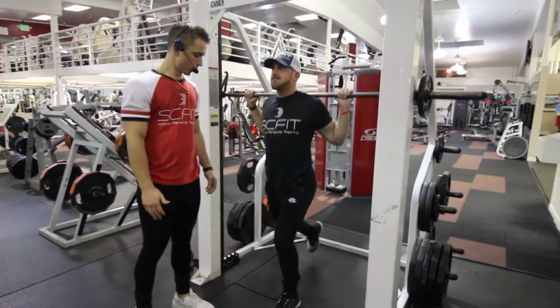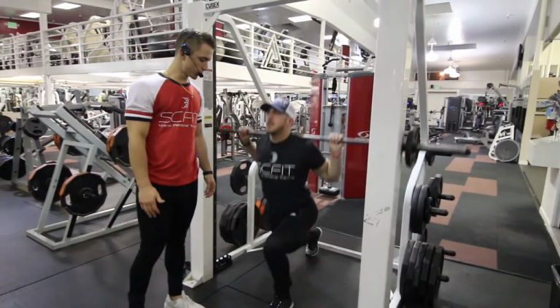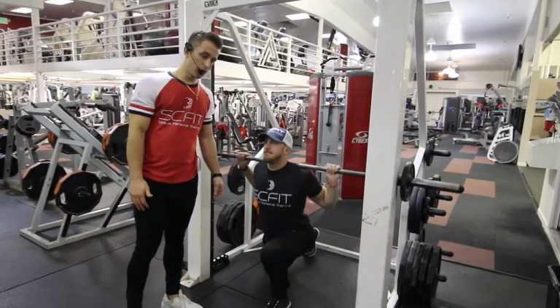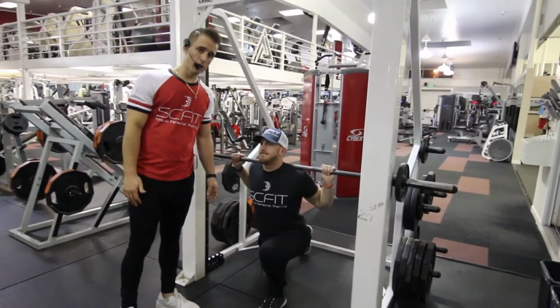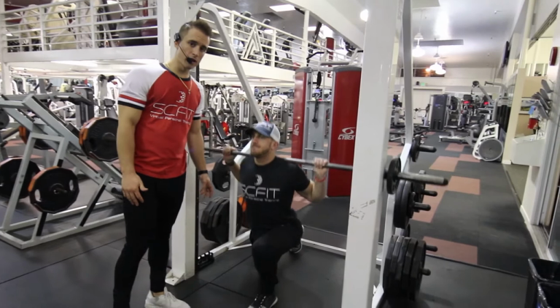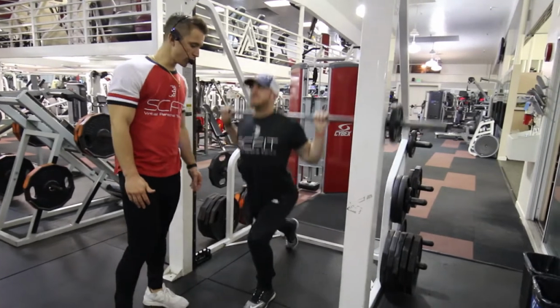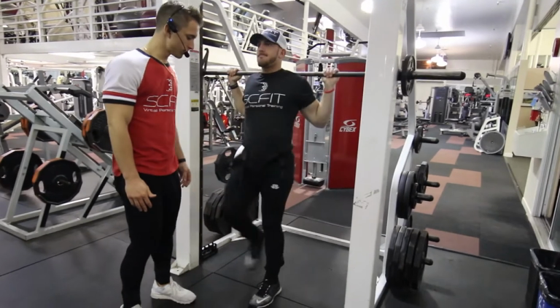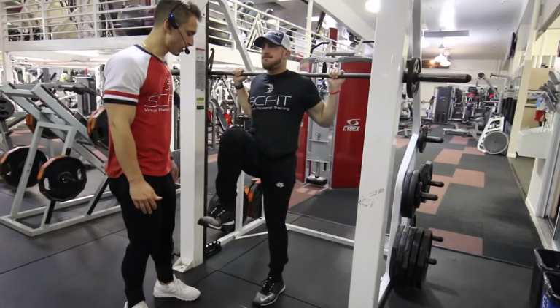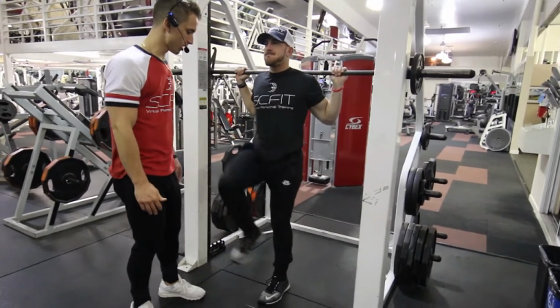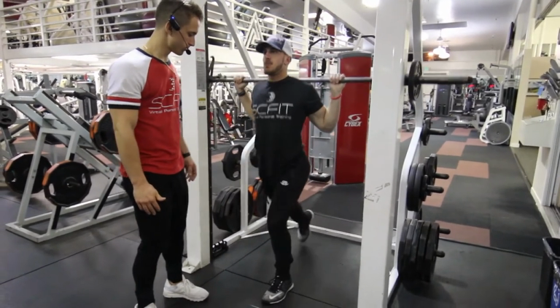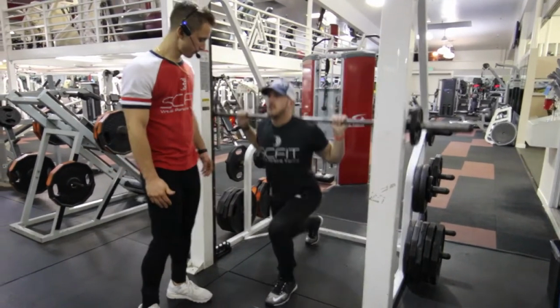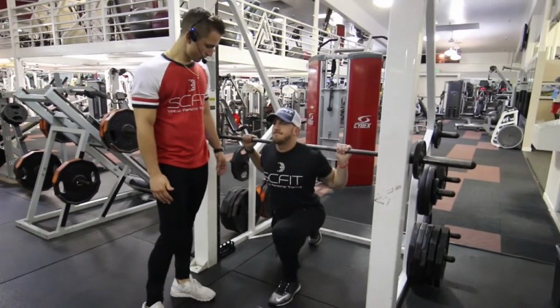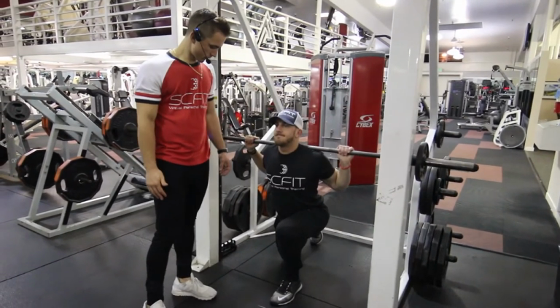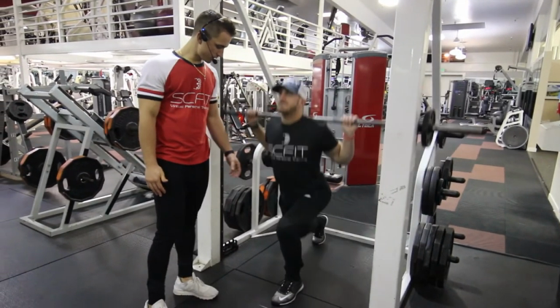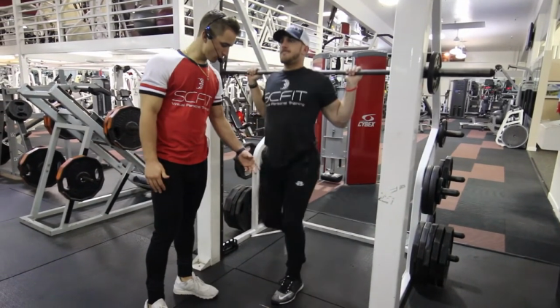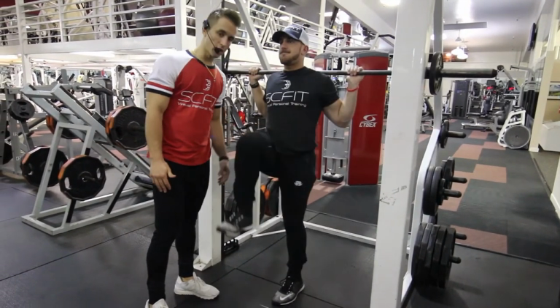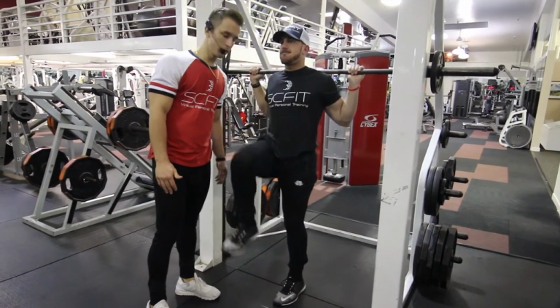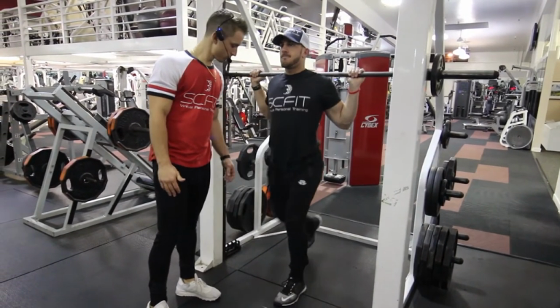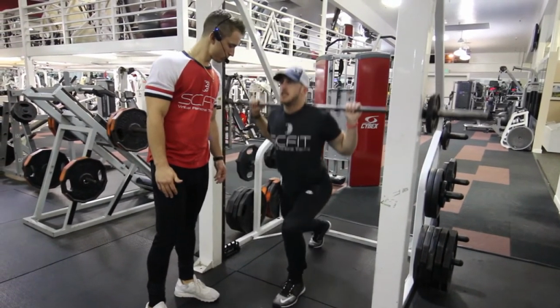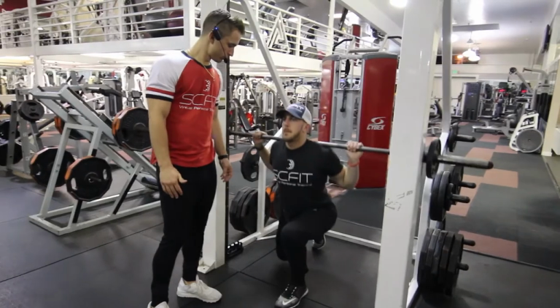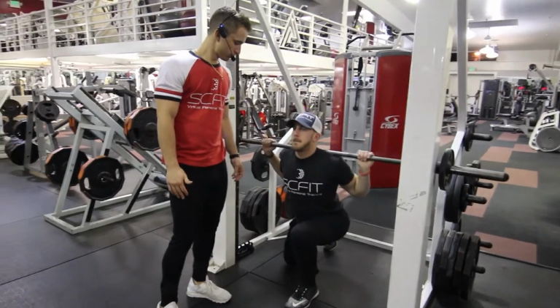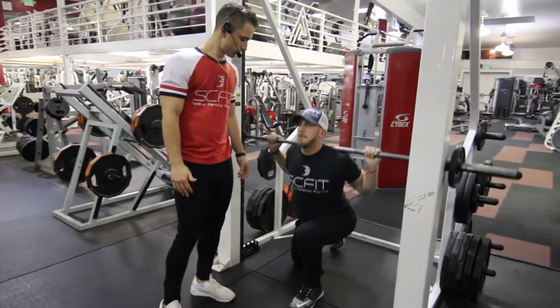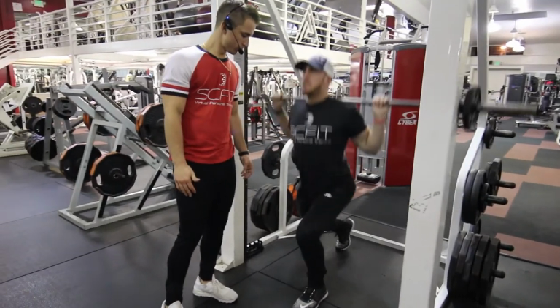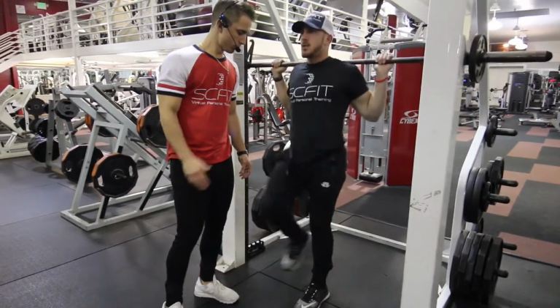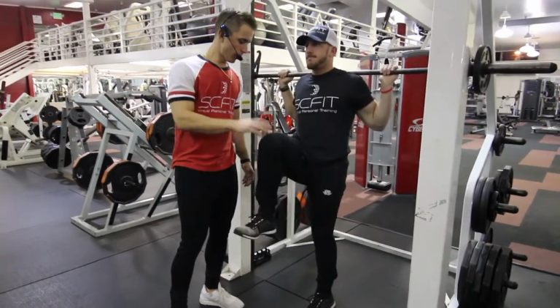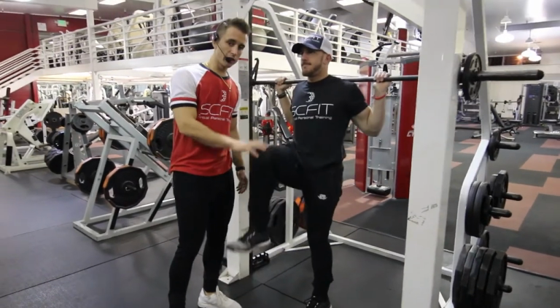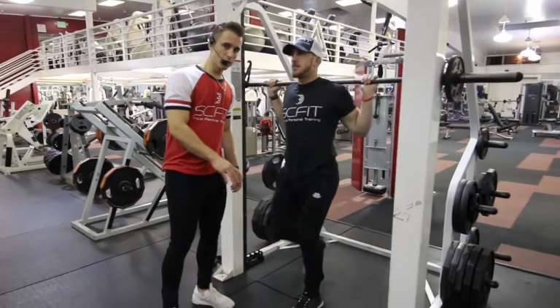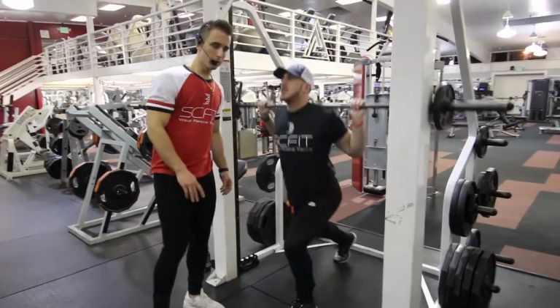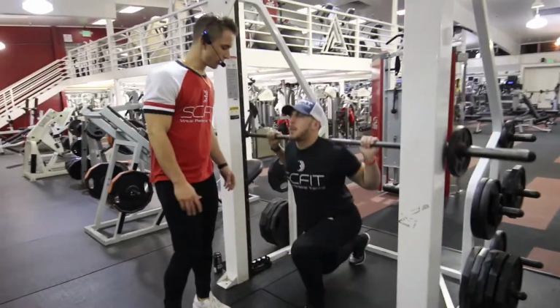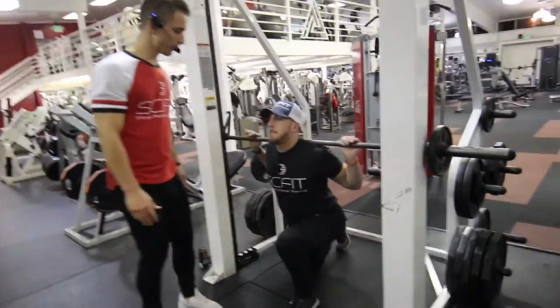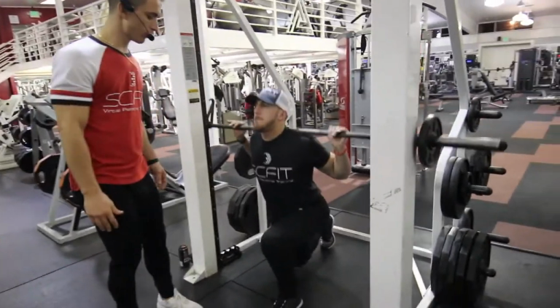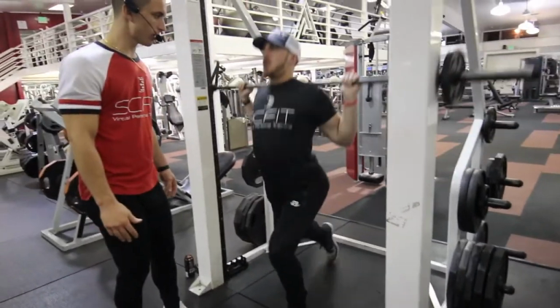He's going to keep the right leg elevated the entire exercise. His knee is almost touching. Exhaling as it comes up and inhaling on the way down.